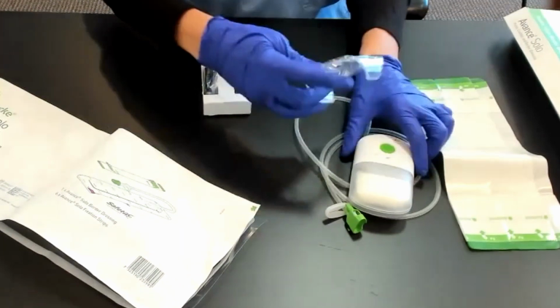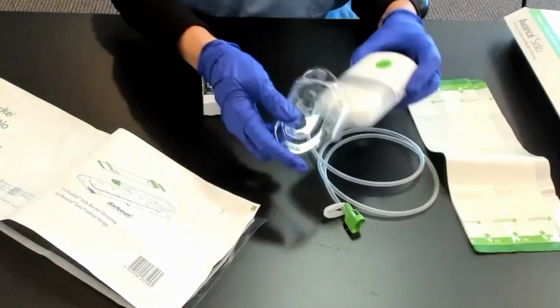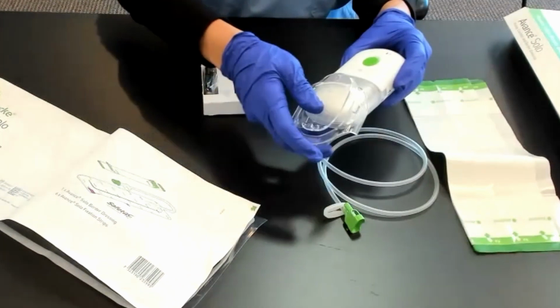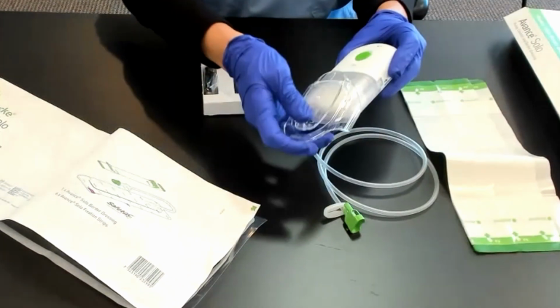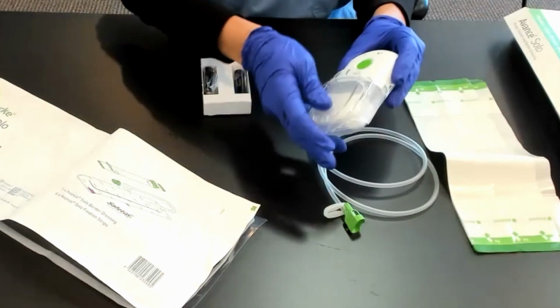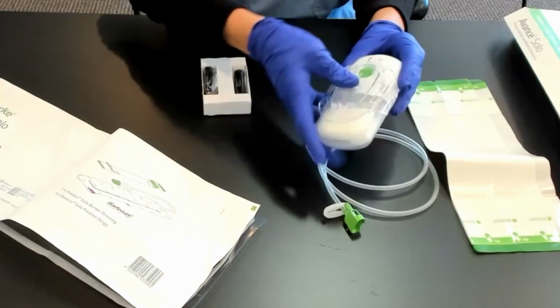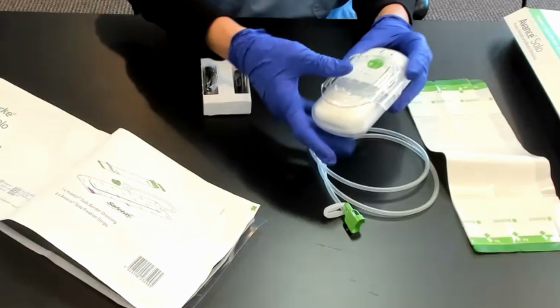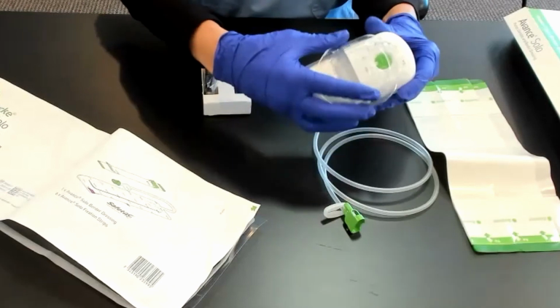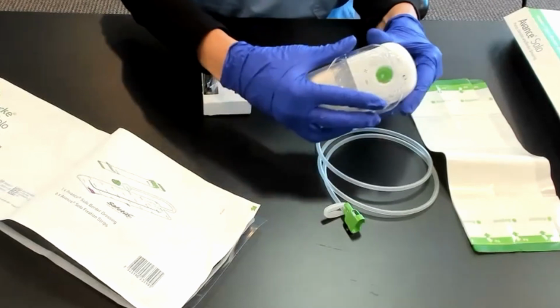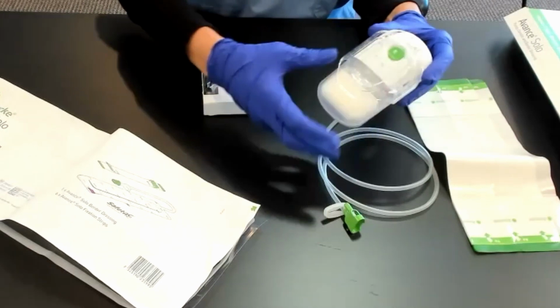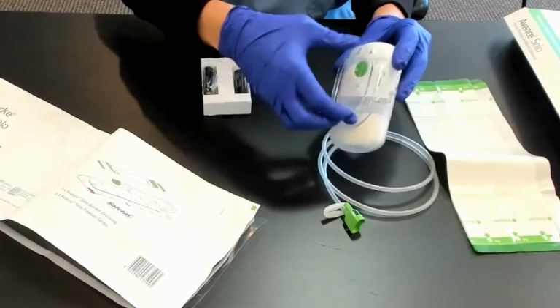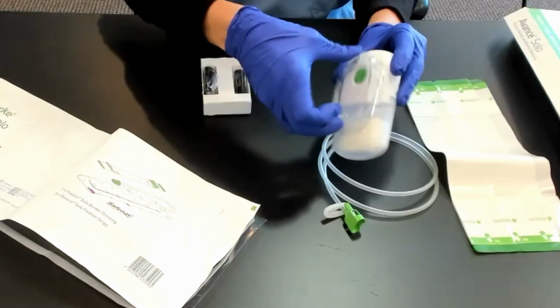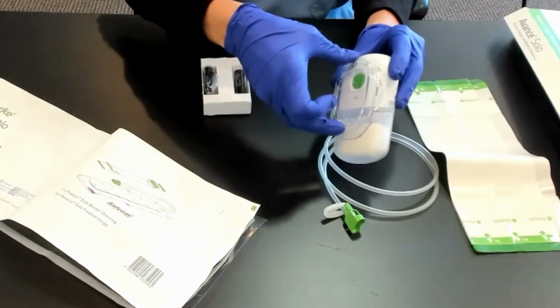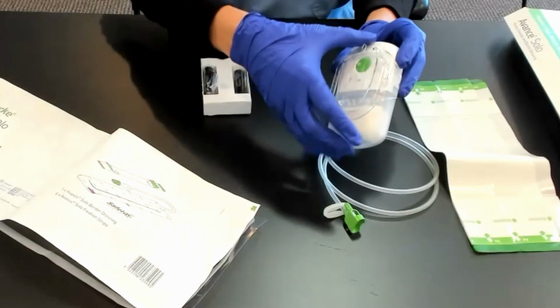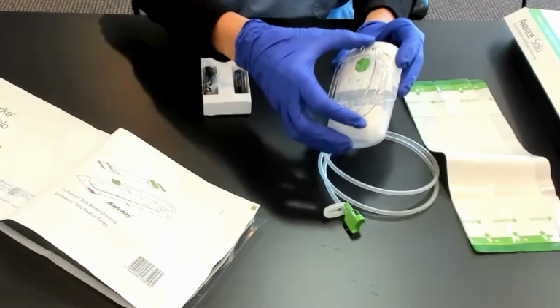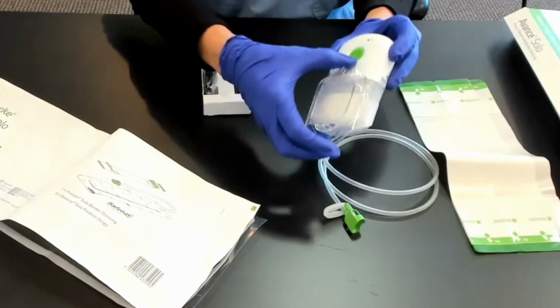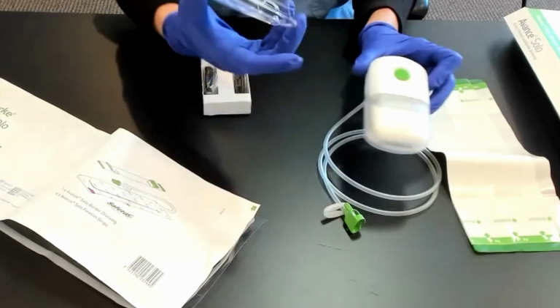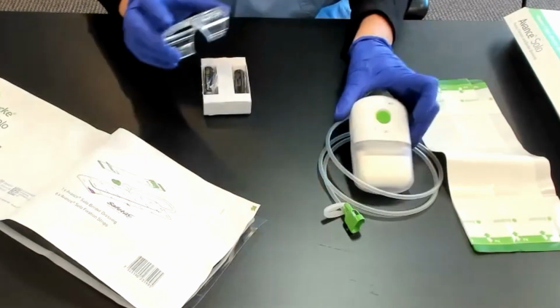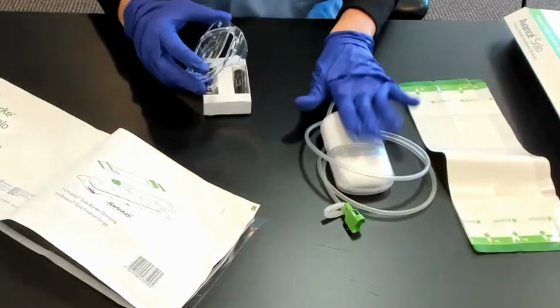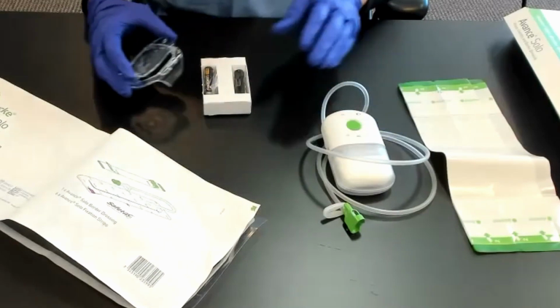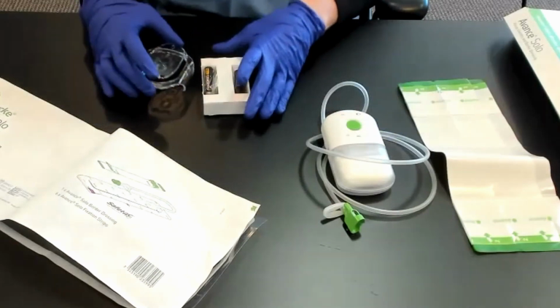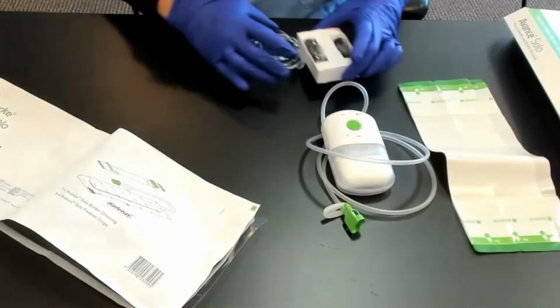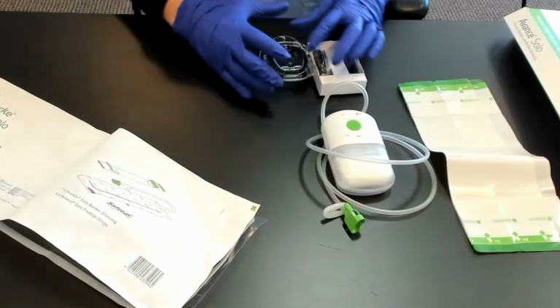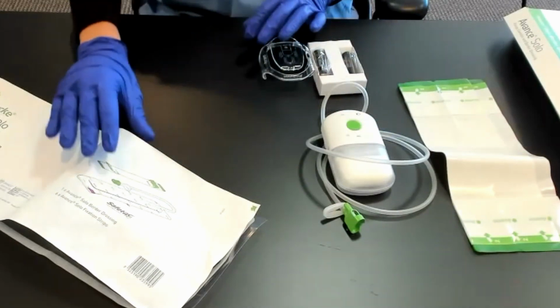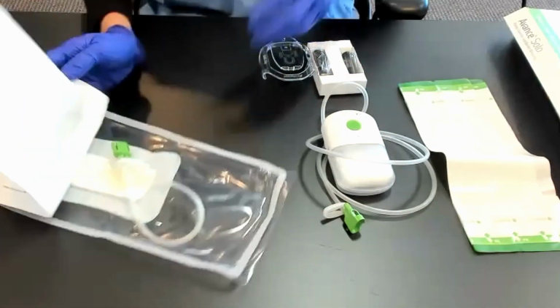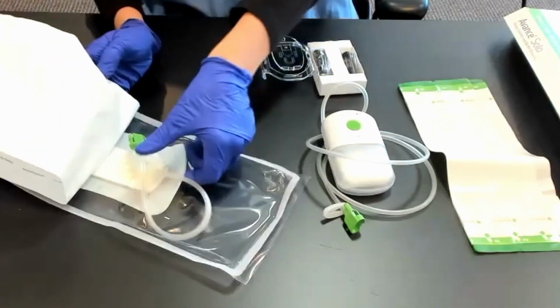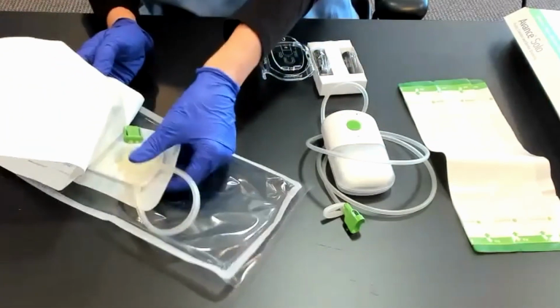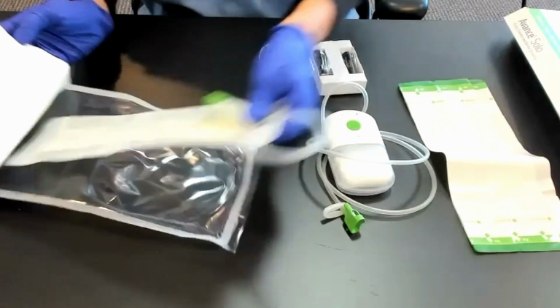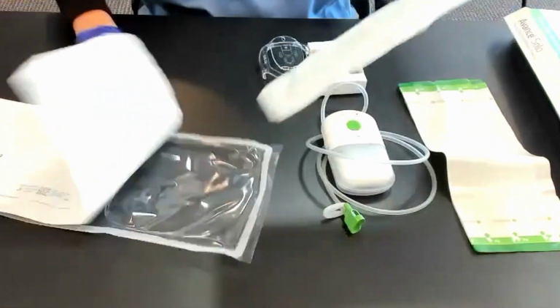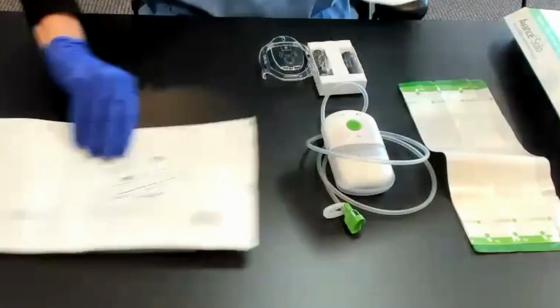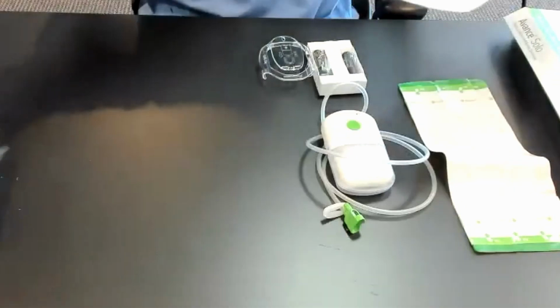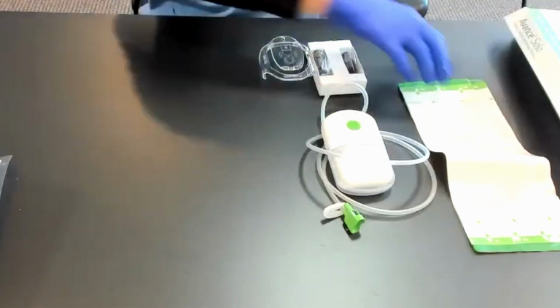There is a clip that goes on the pump, and then it can clip to the patient's belt so that when they're walking around they don't have to hold onto it — which is nice. There are also spare batteries included.